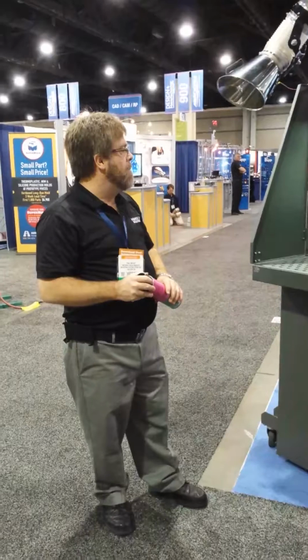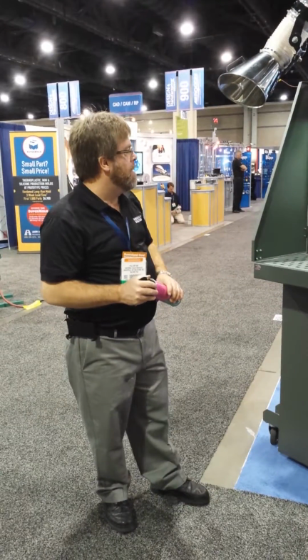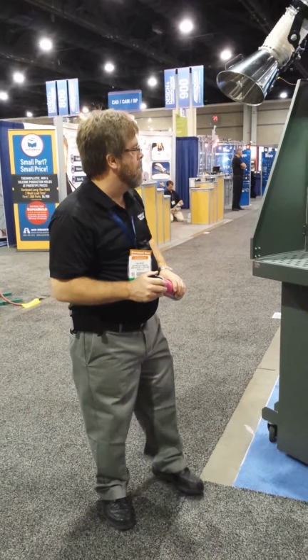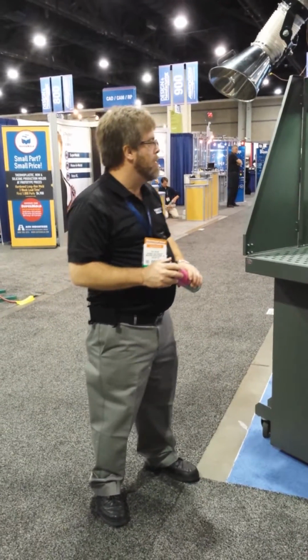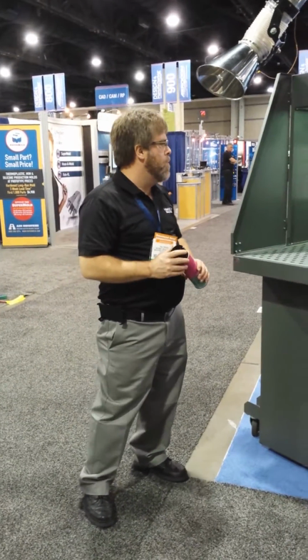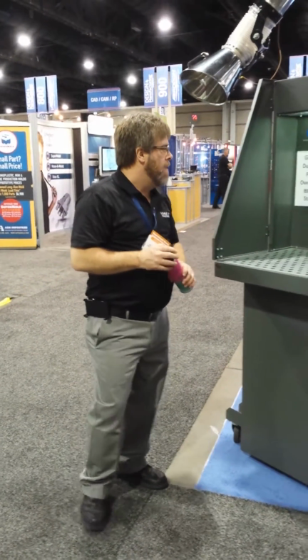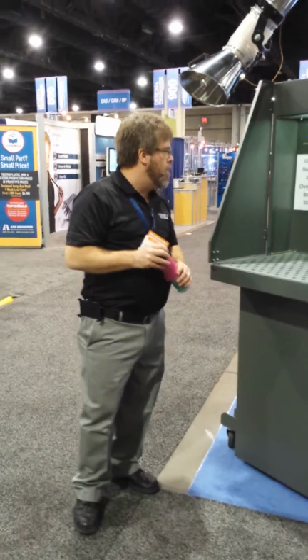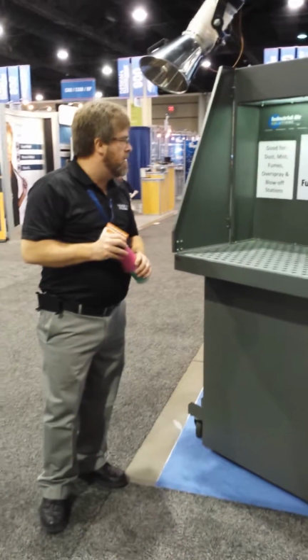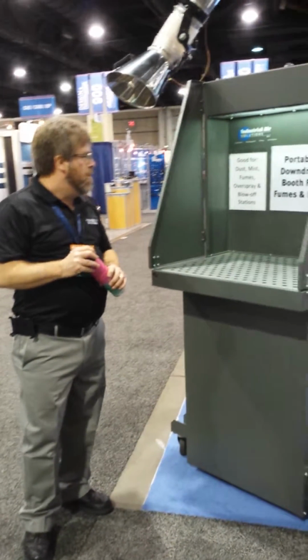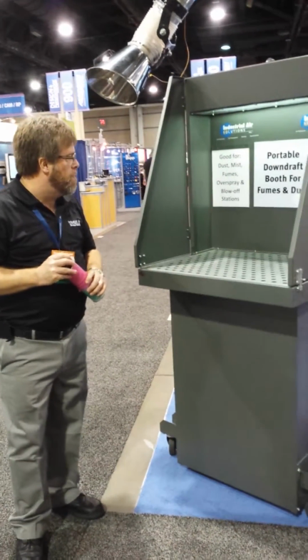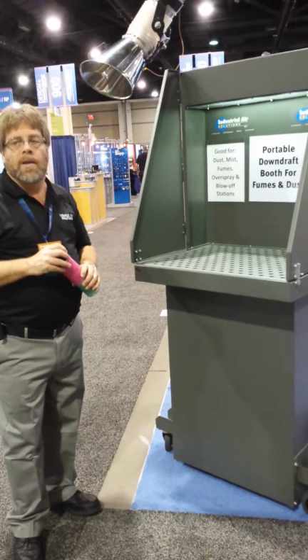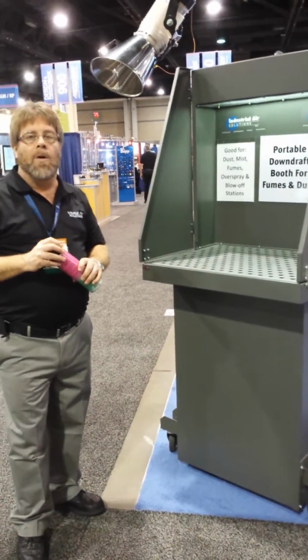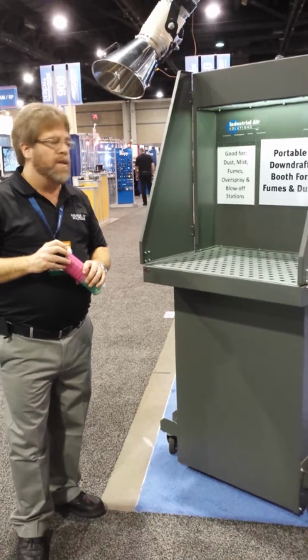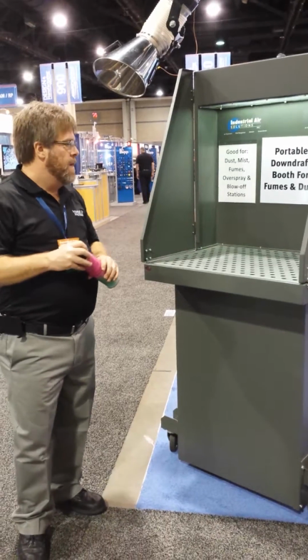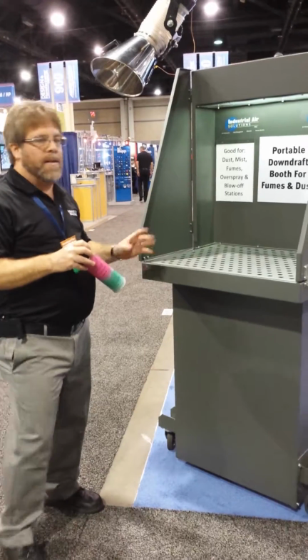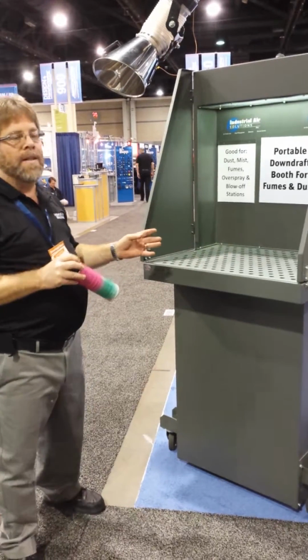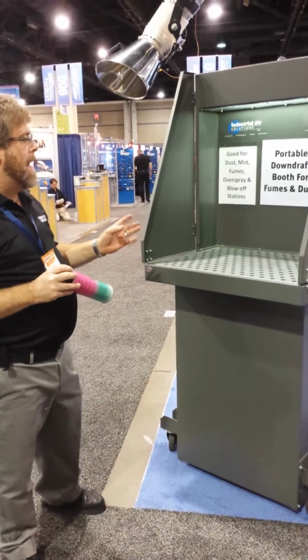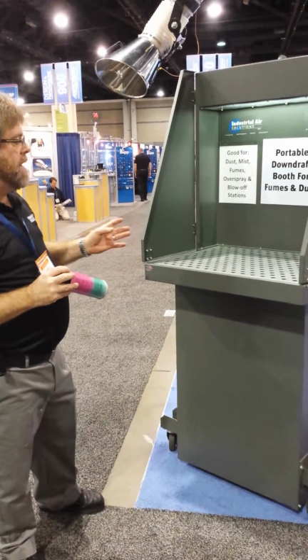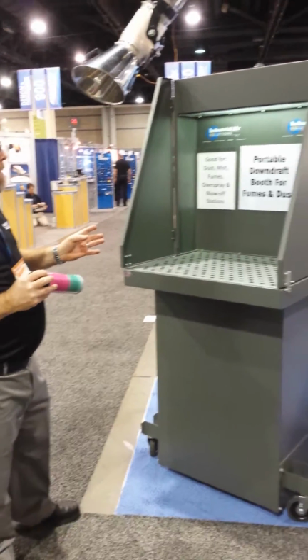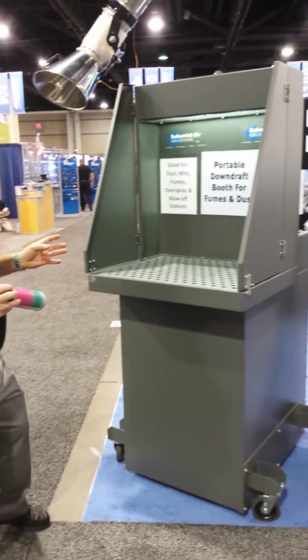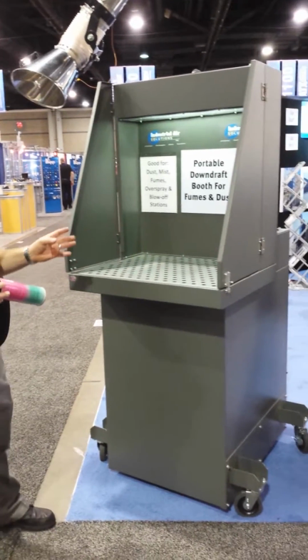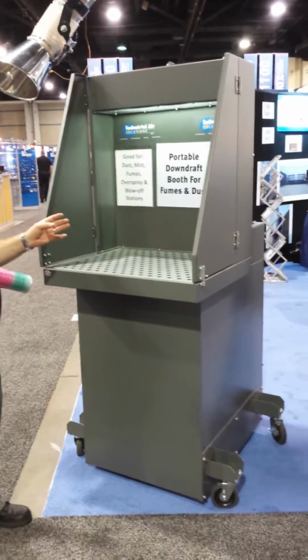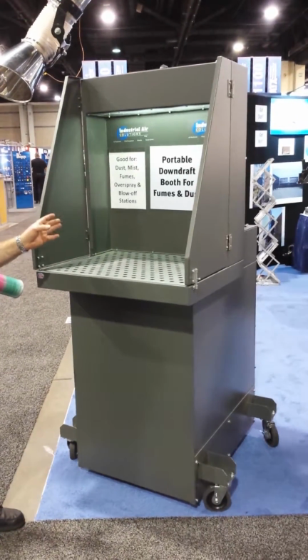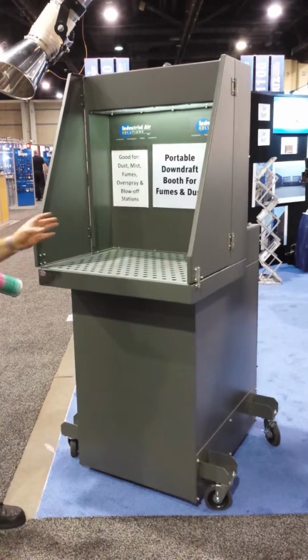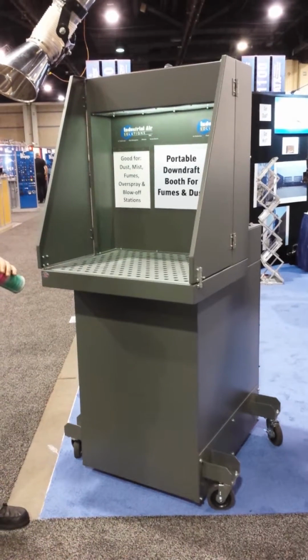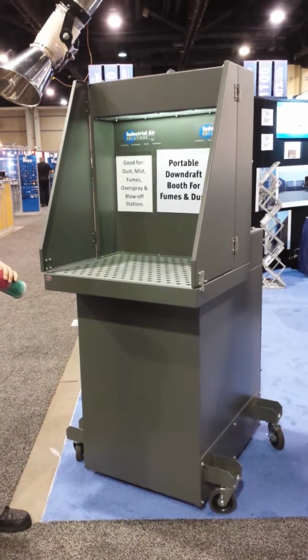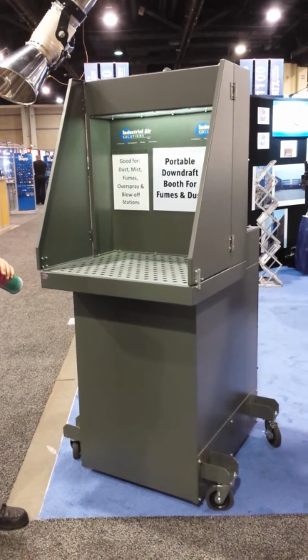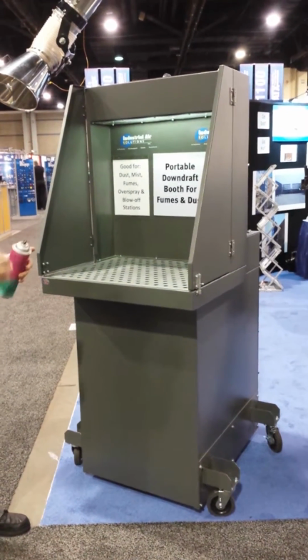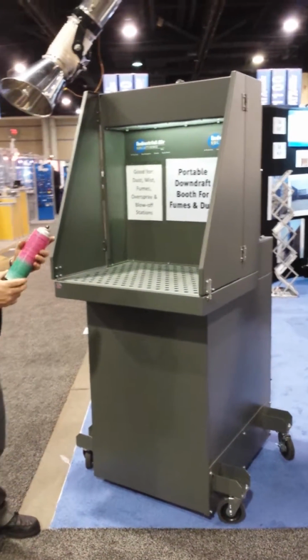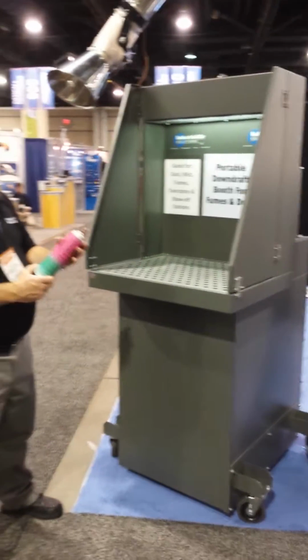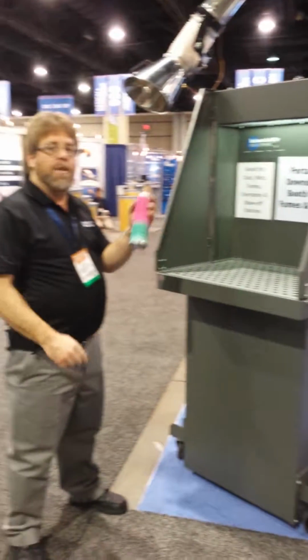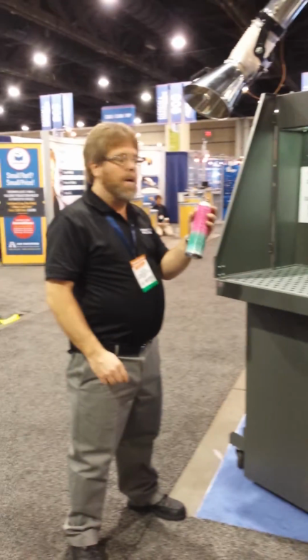Portable downdraft. This is a self-contained downdraft table for dust, mist, smoke, and fume collection. It has a variety of different types of filters depending on your application. I will now demonstrate smoke.